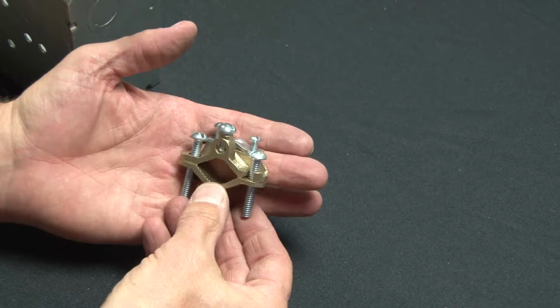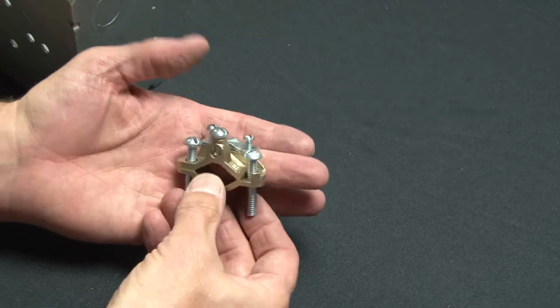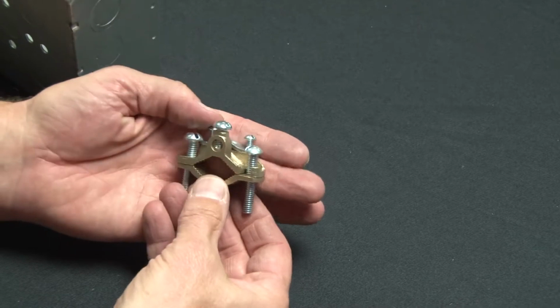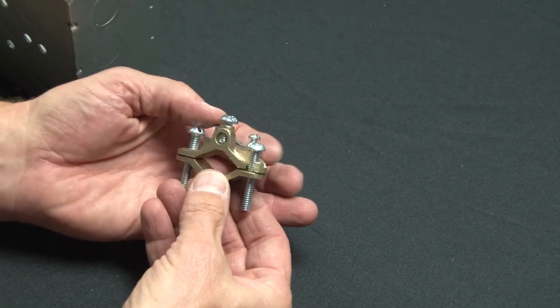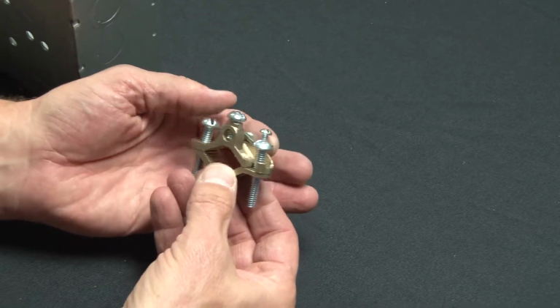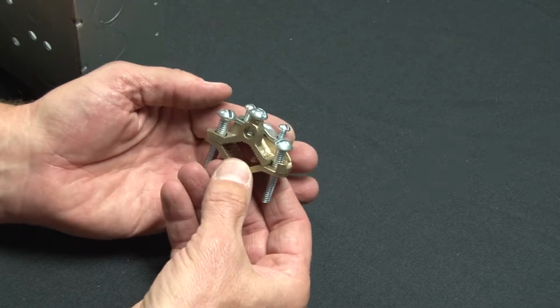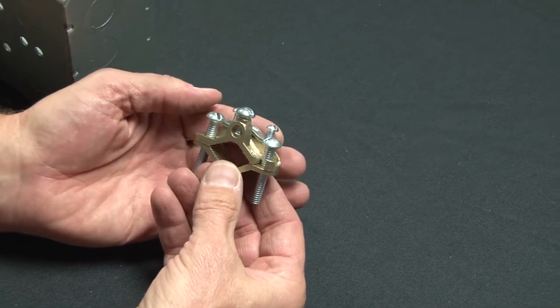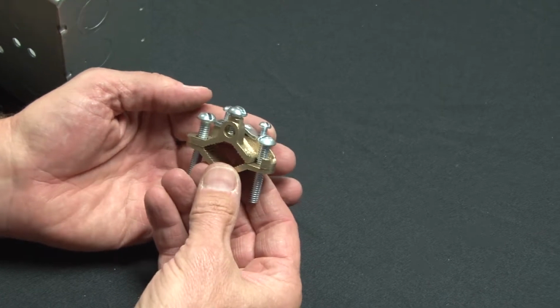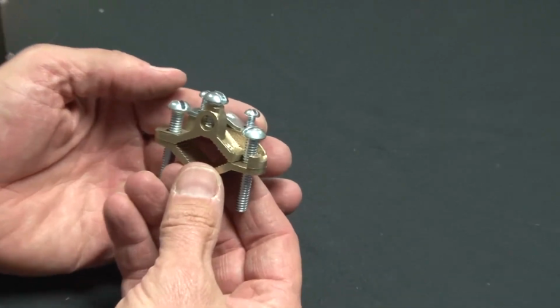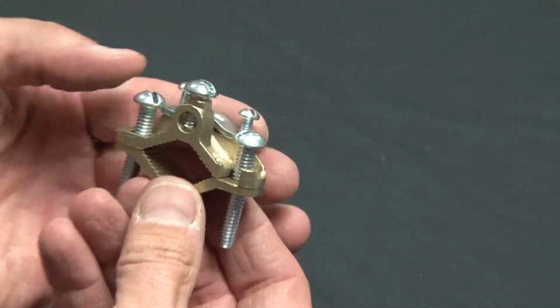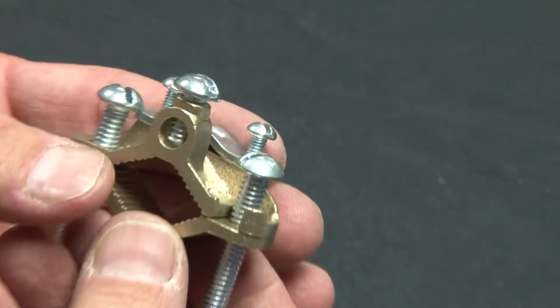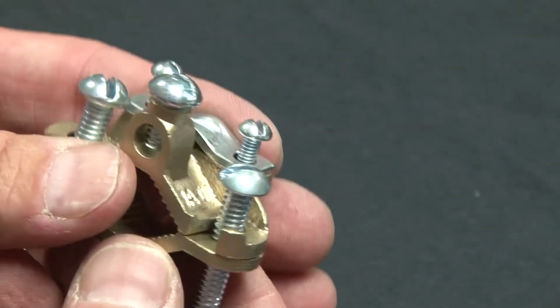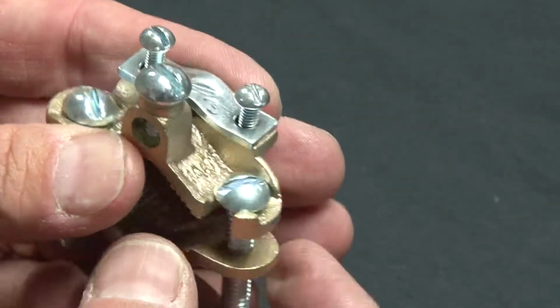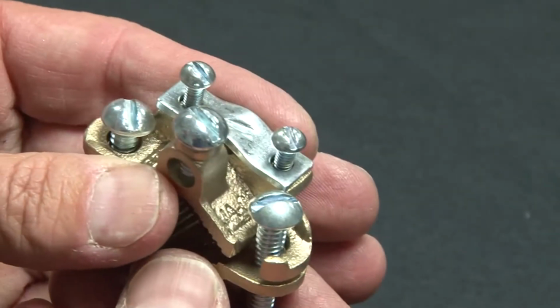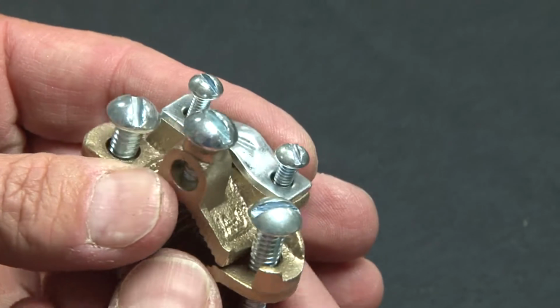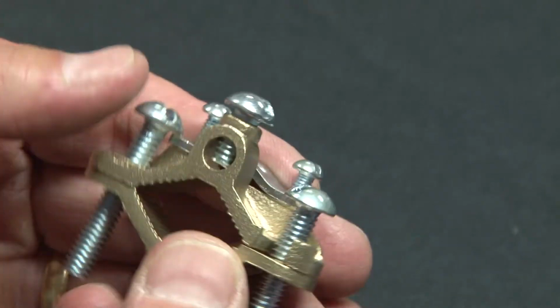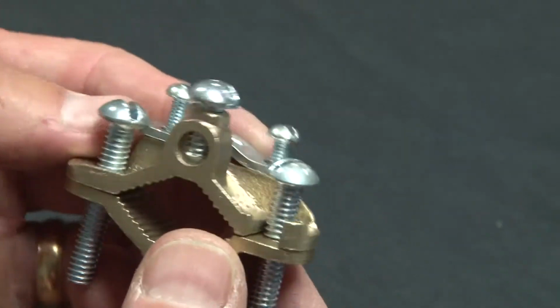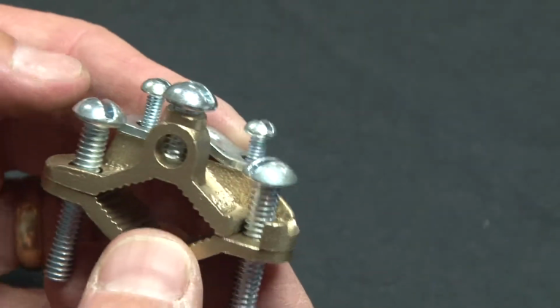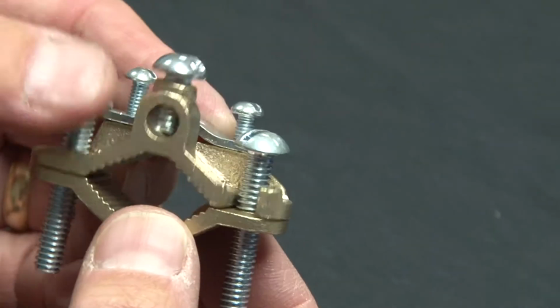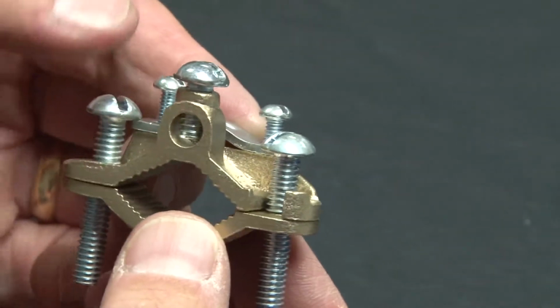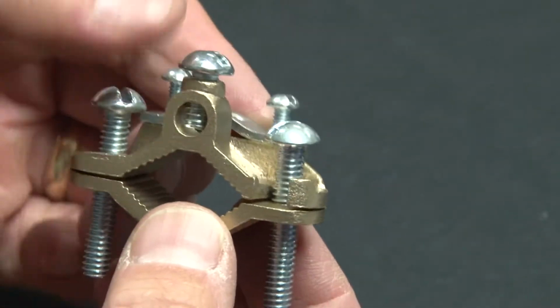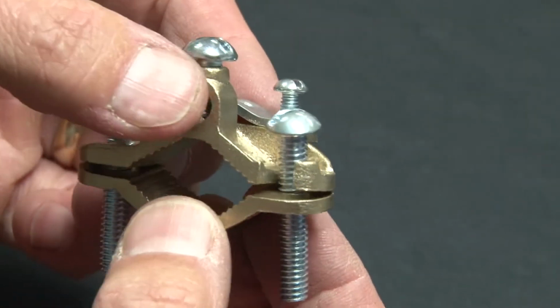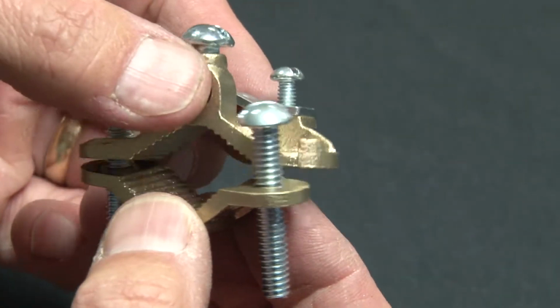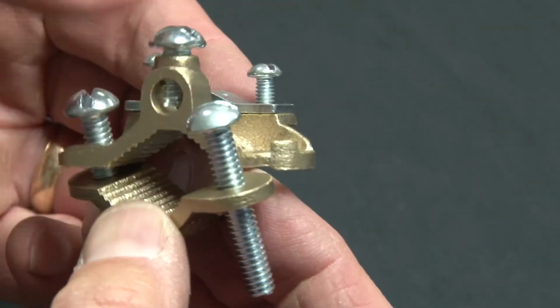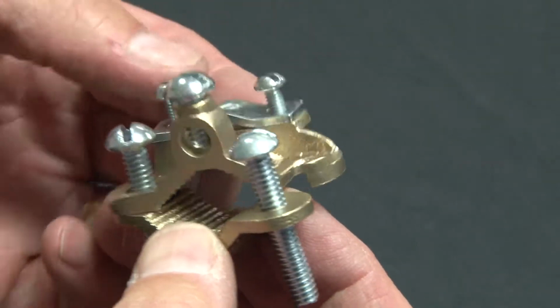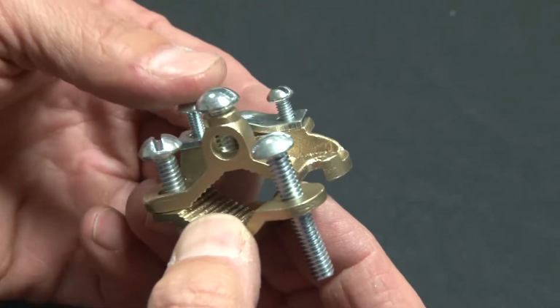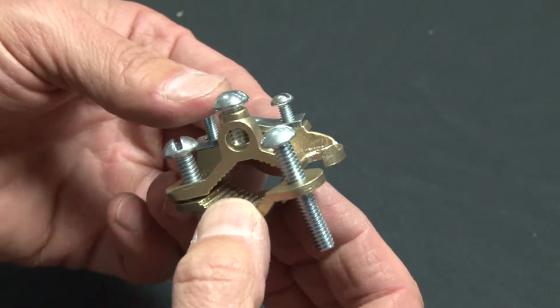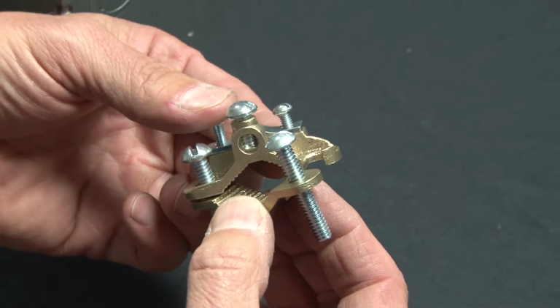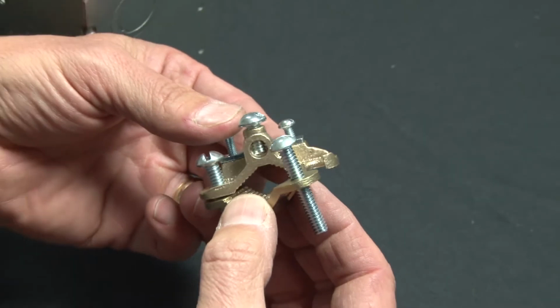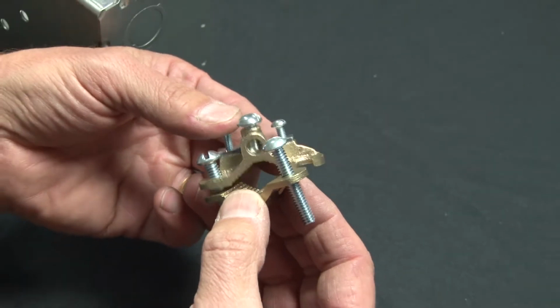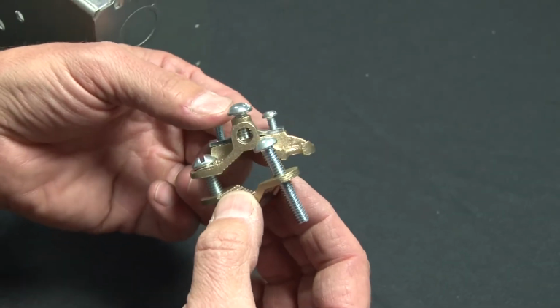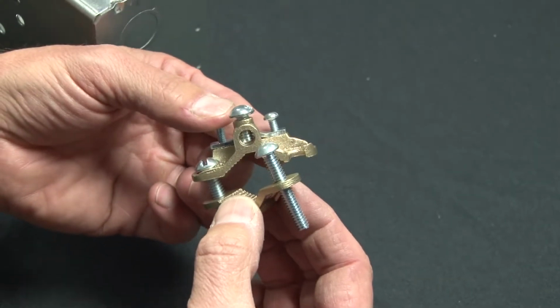Garvin Industries water pipe ground clamps are made from brass or bronze, have zinc plated screws, and have a split body so they can easily be attached to any water pipe or other approved grounding pipe.